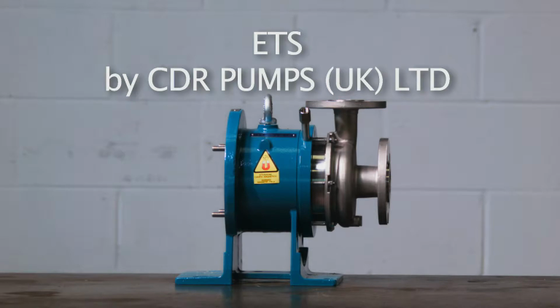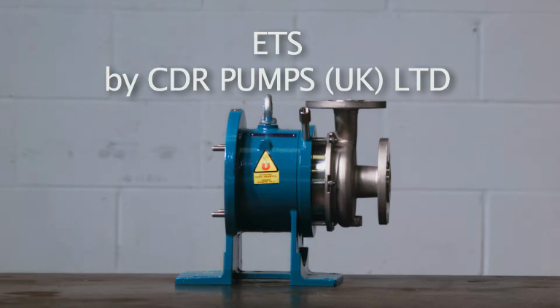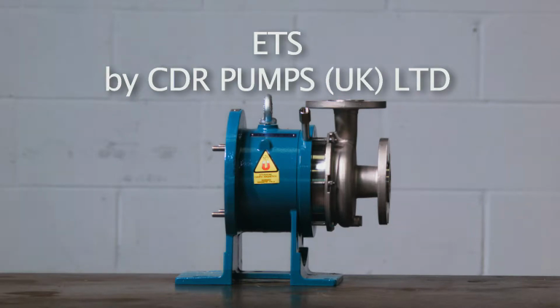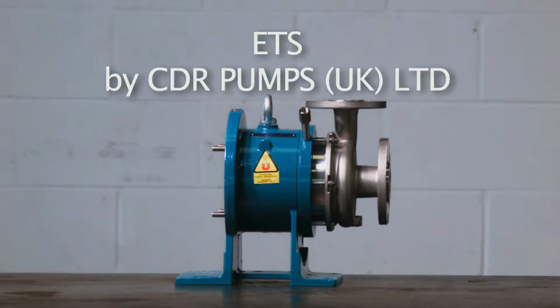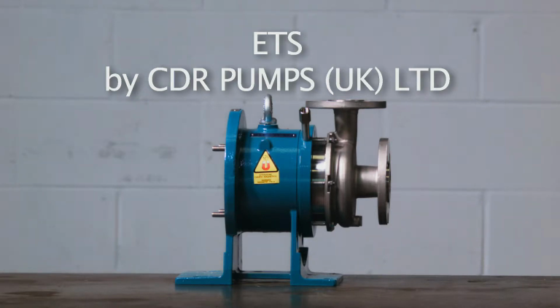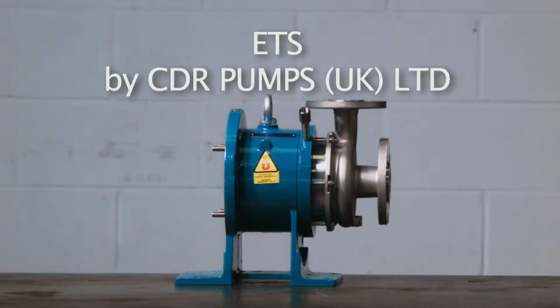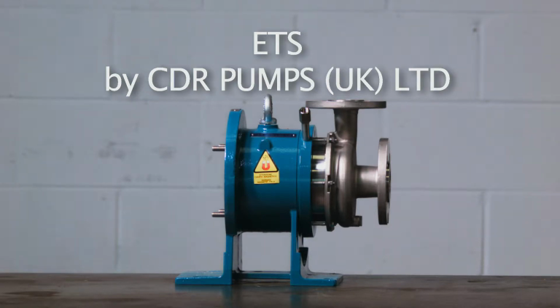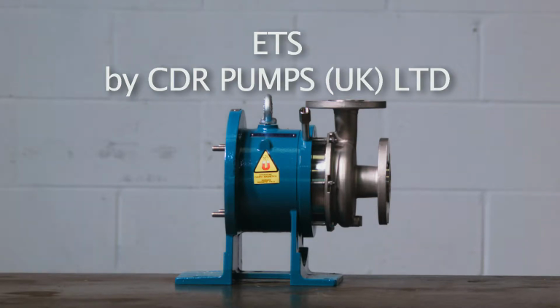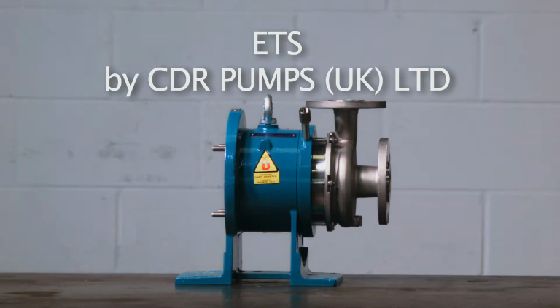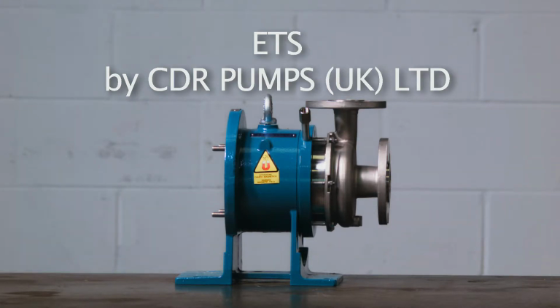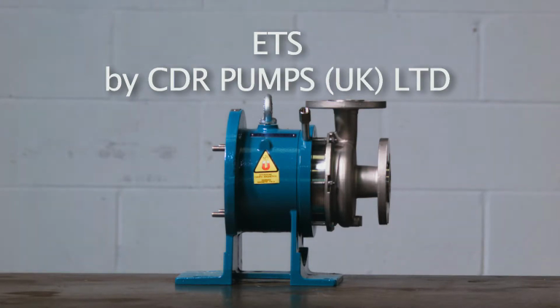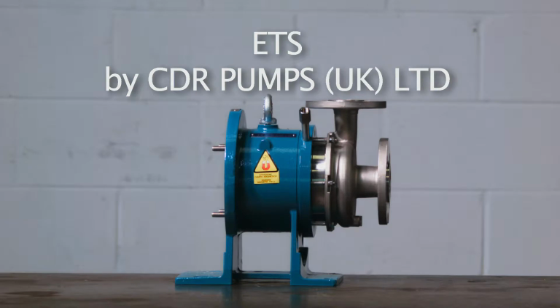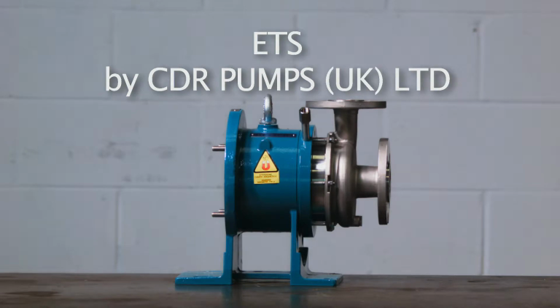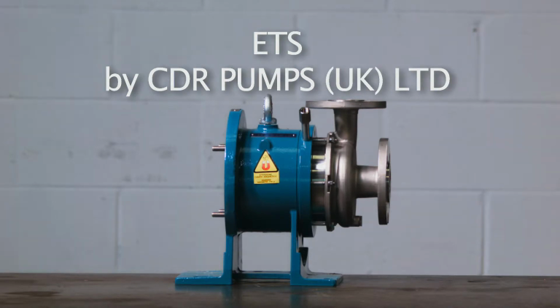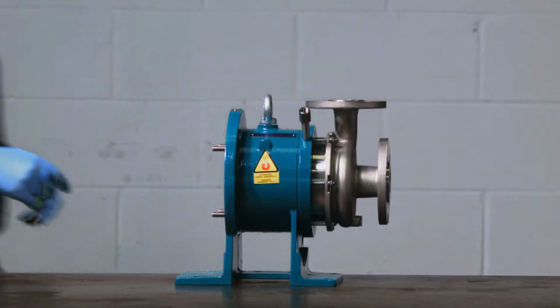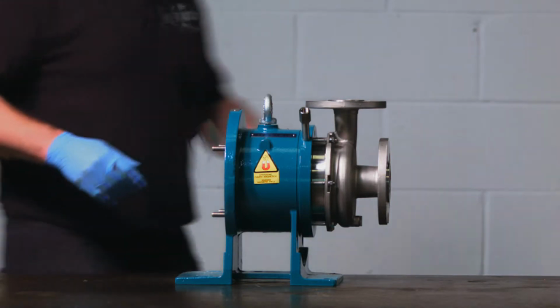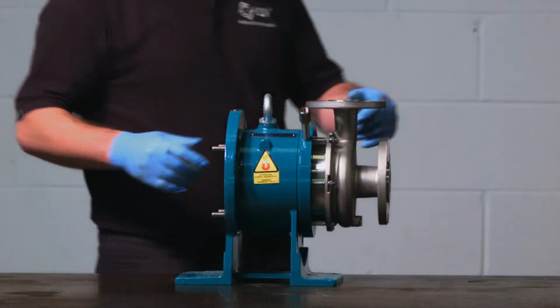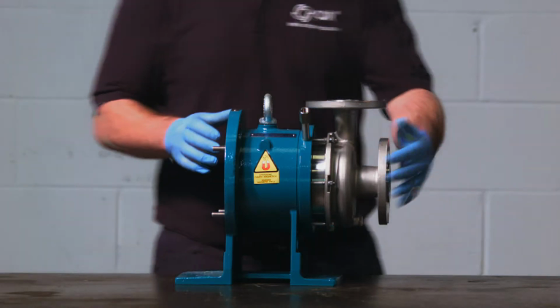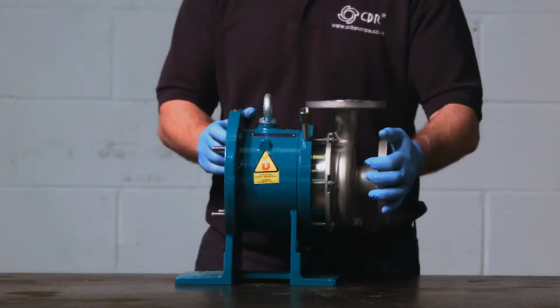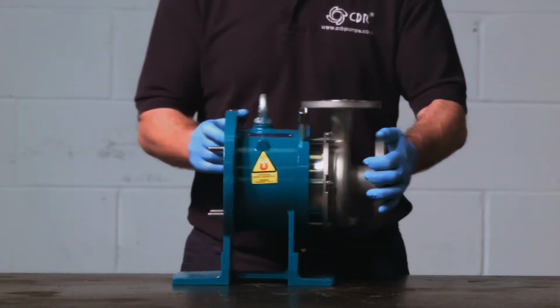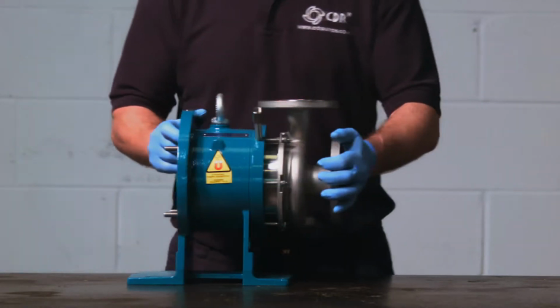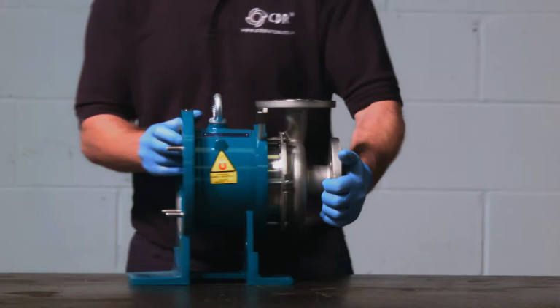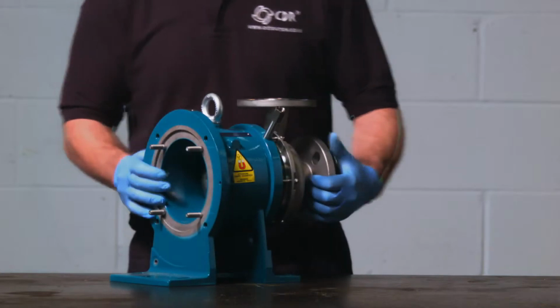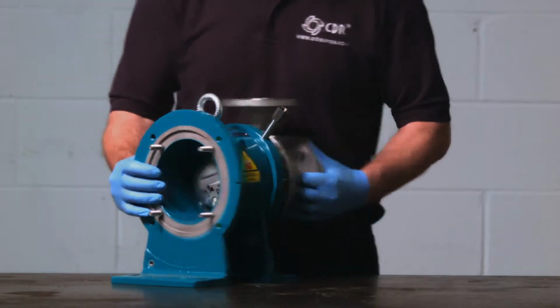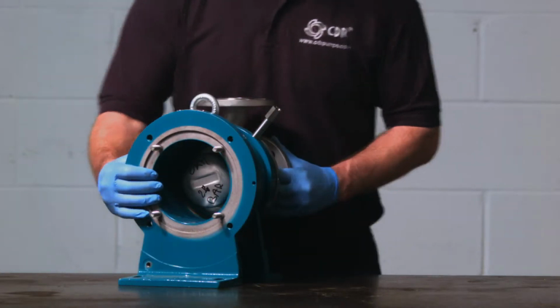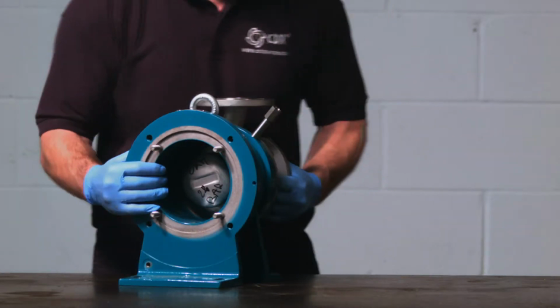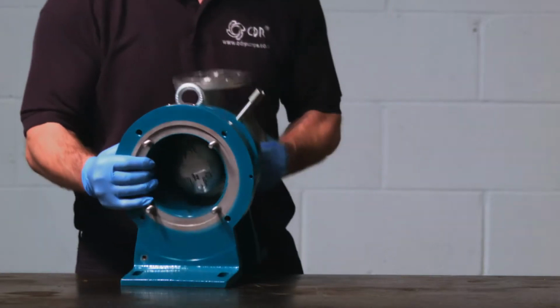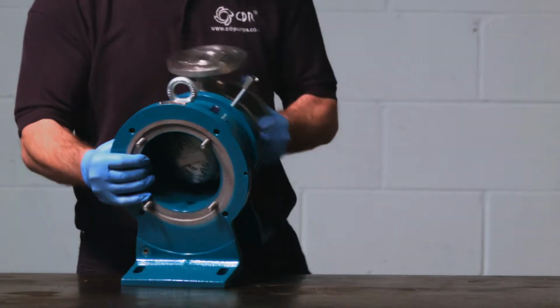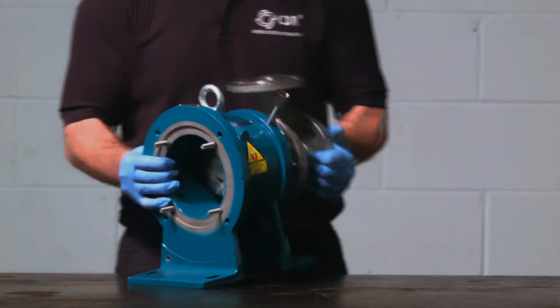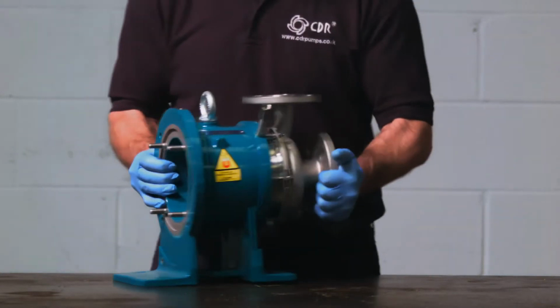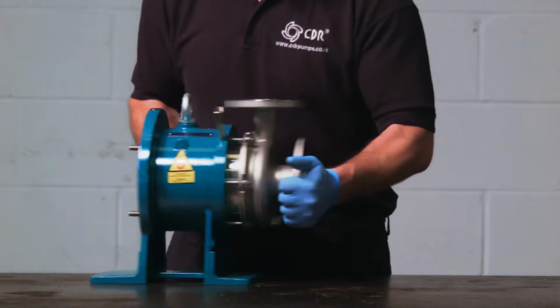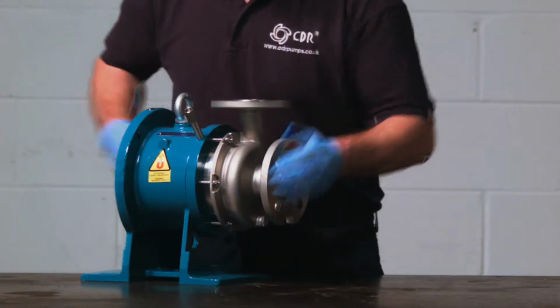Stripping down this pump is always easiest without the motor attached, so that you don't have to break the magnetic coupling between the internal and external magnet. When stripping down any pump, it is important to make sure that it is clean and free from all contaminants.